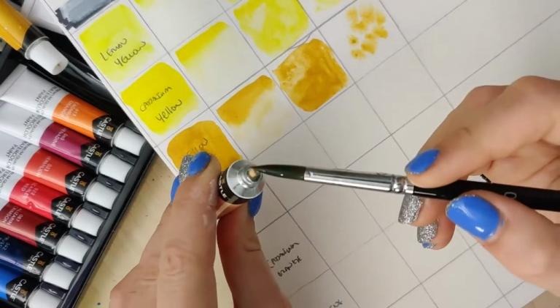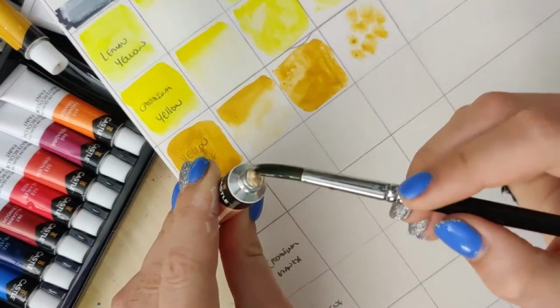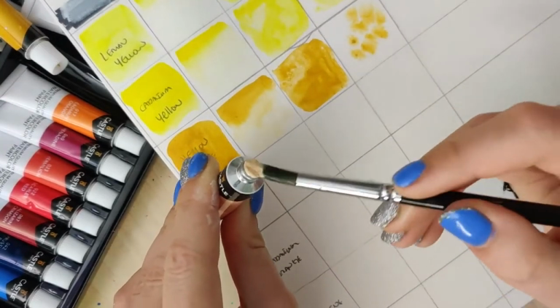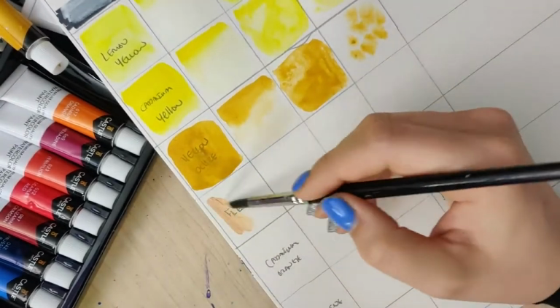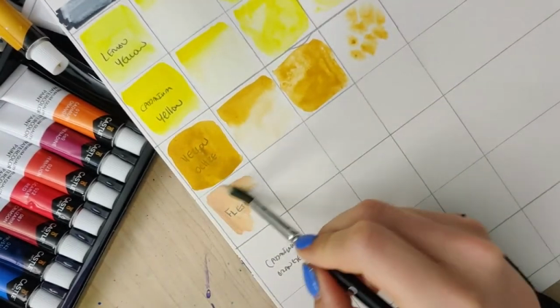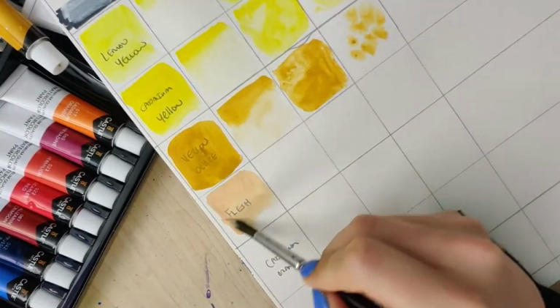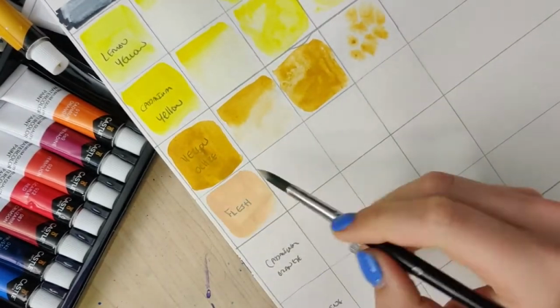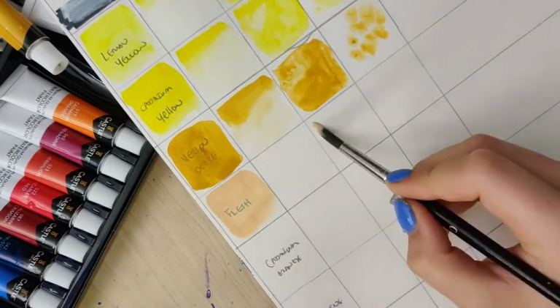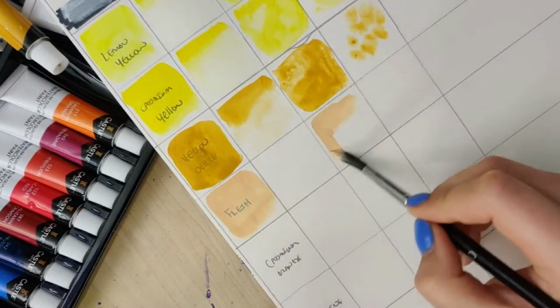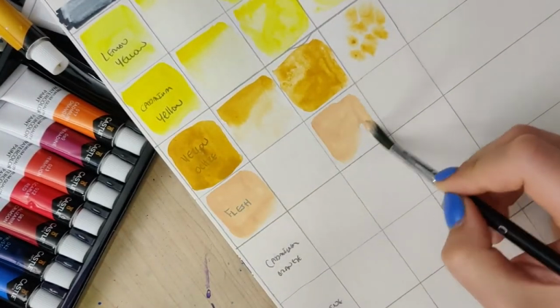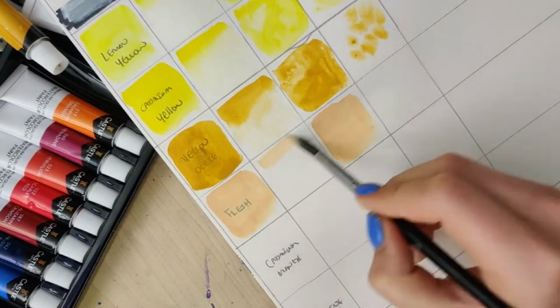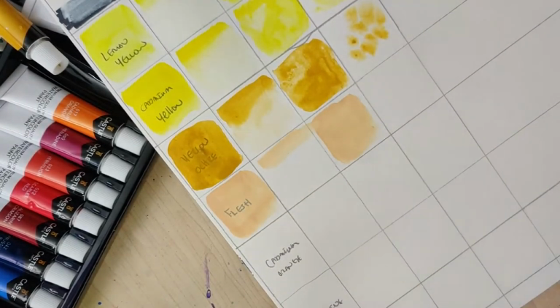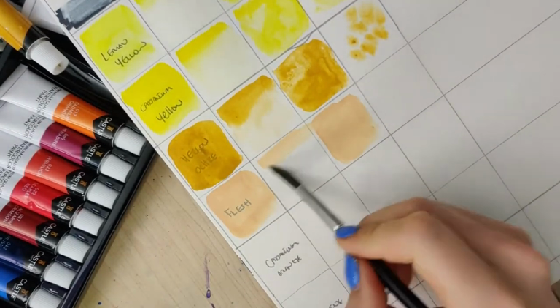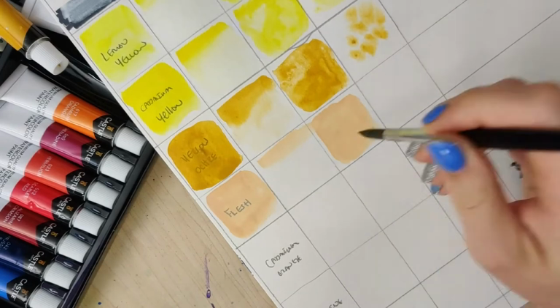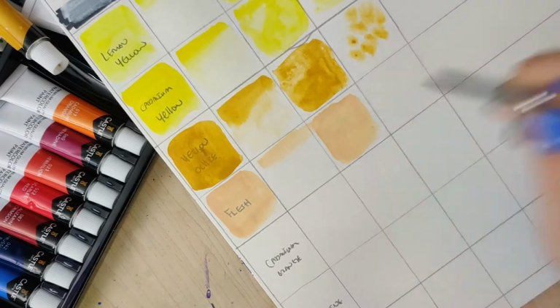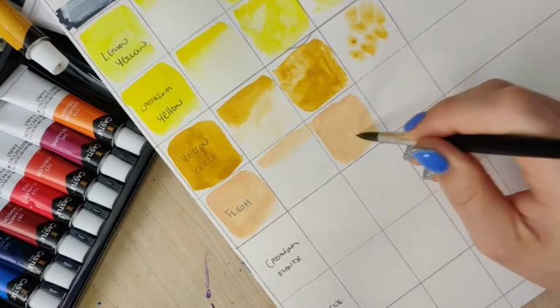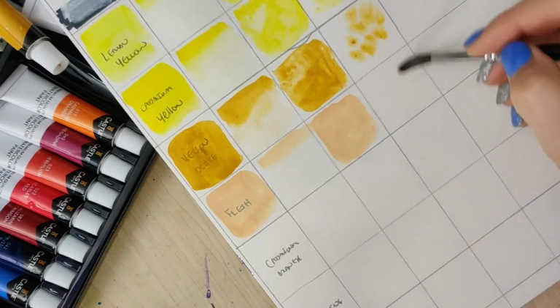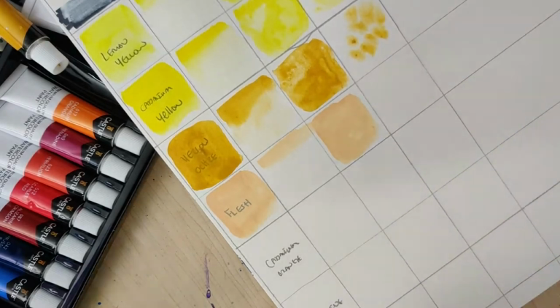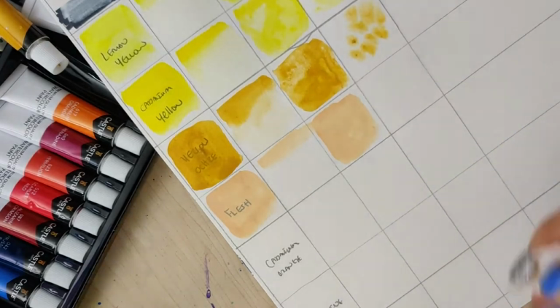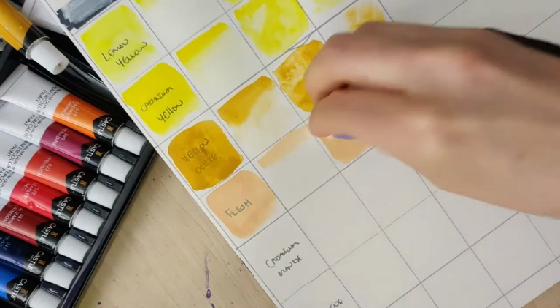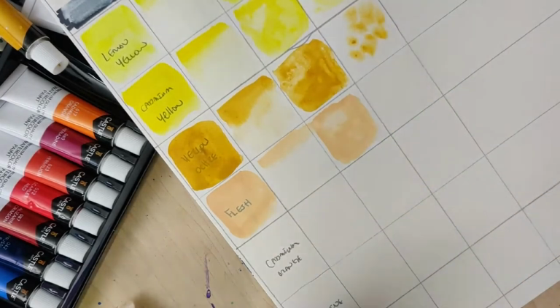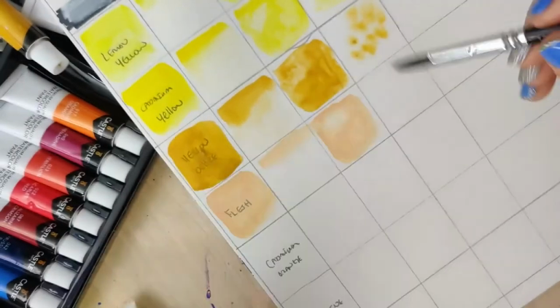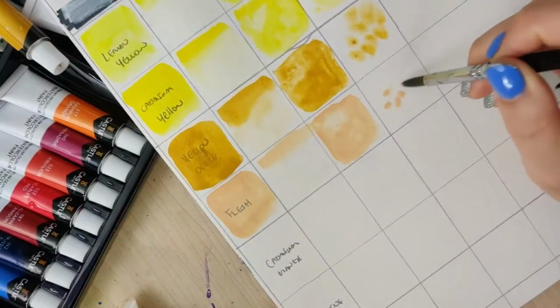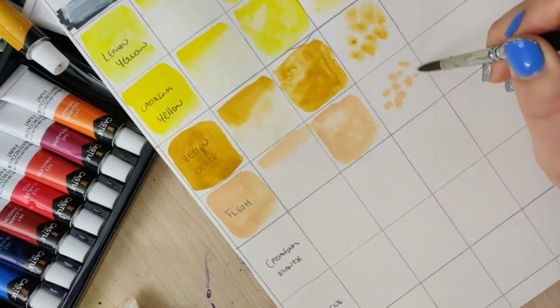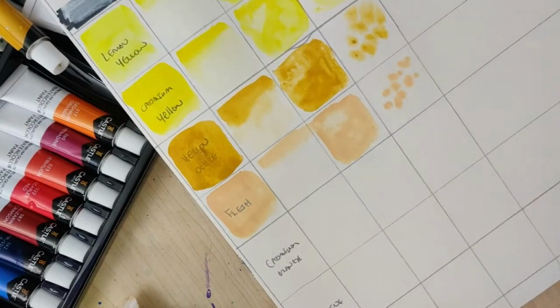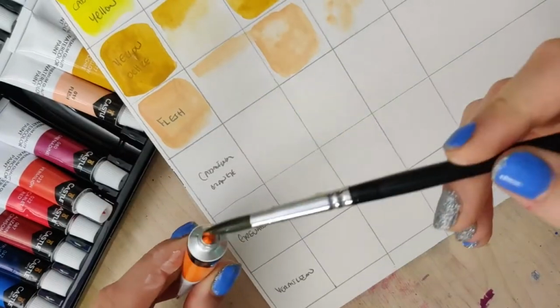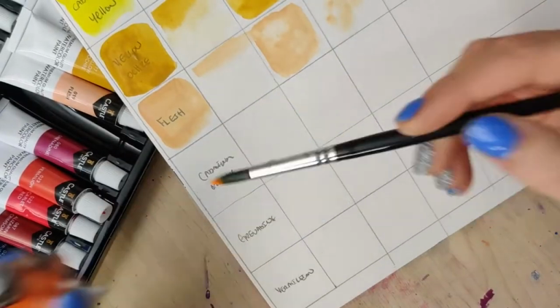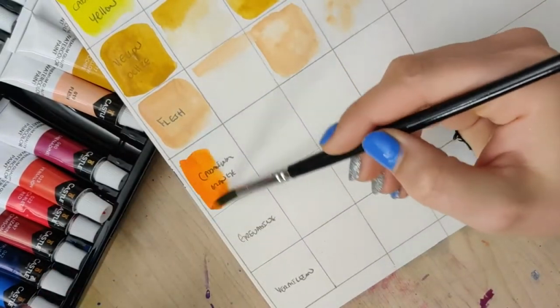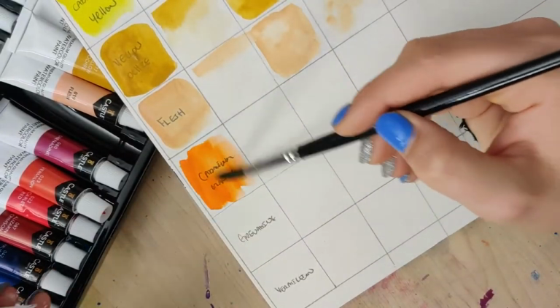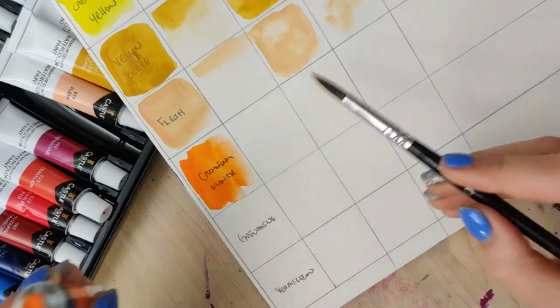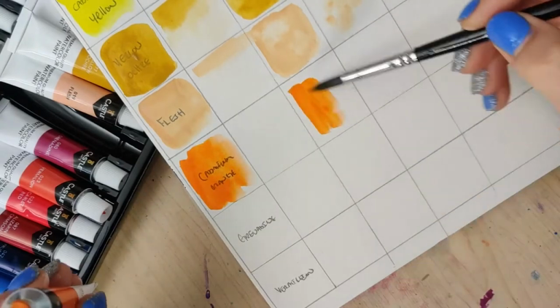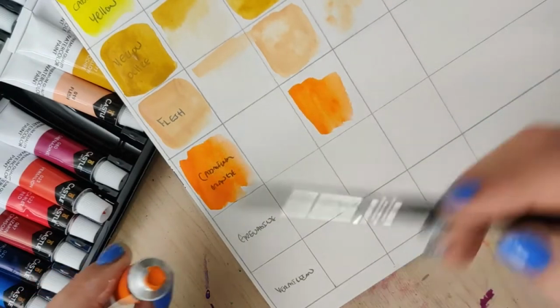Total side note: I do not like it when colors use "flesh" as the name of a color. Peach or beige, please — please not flesh.